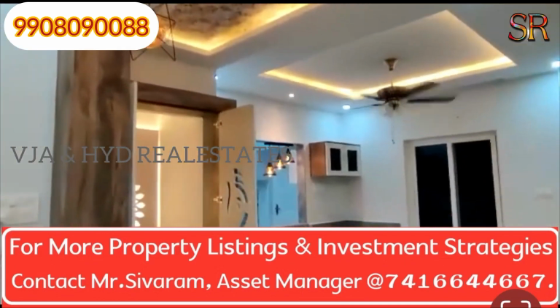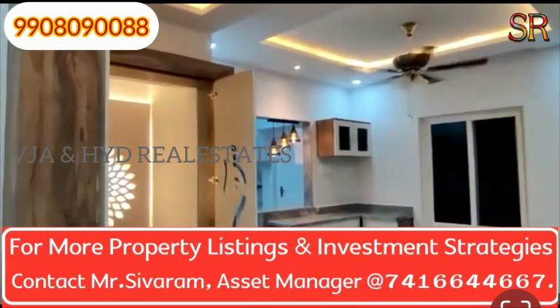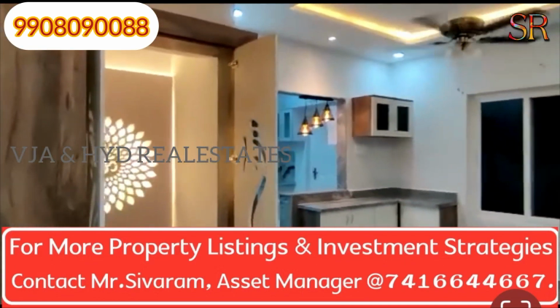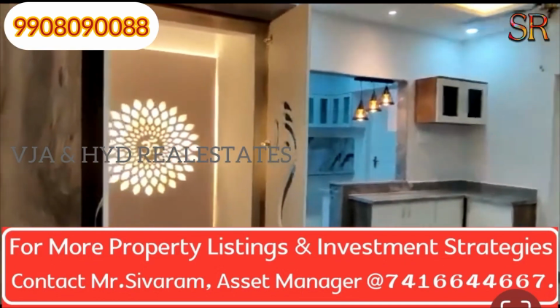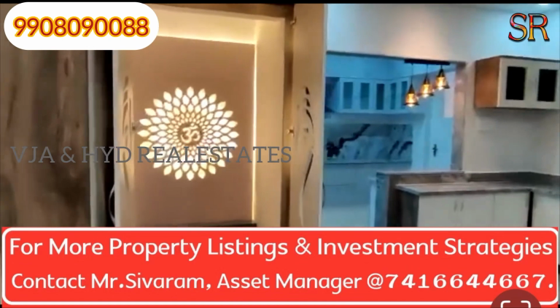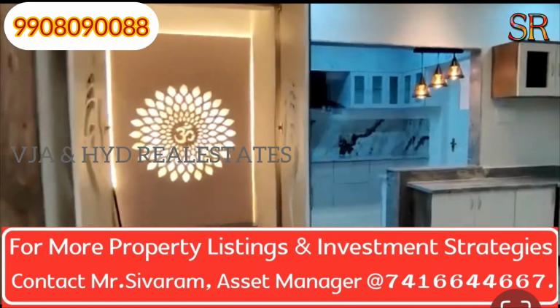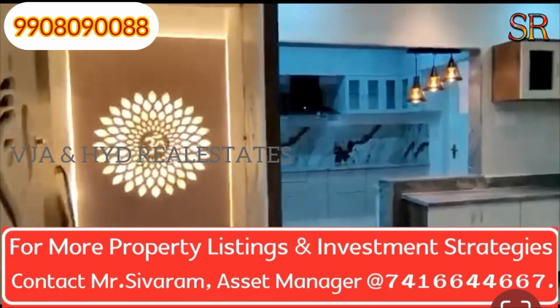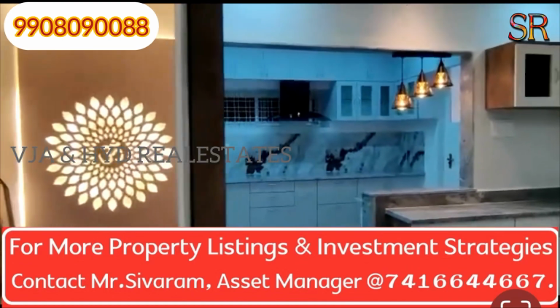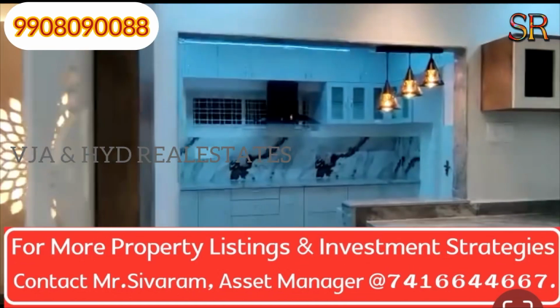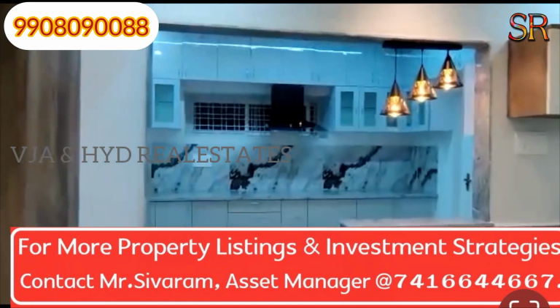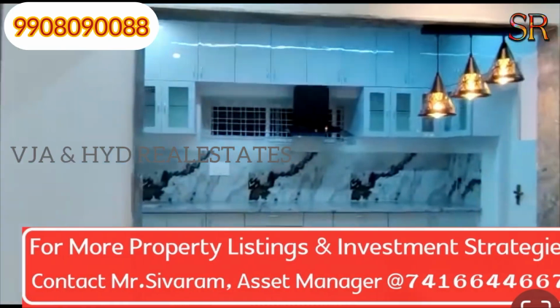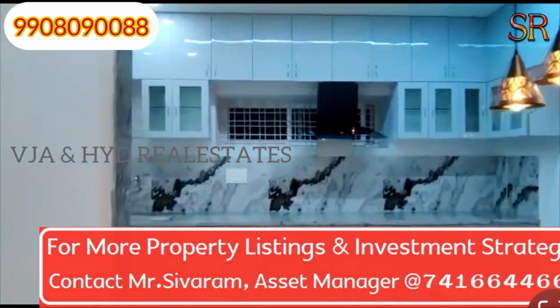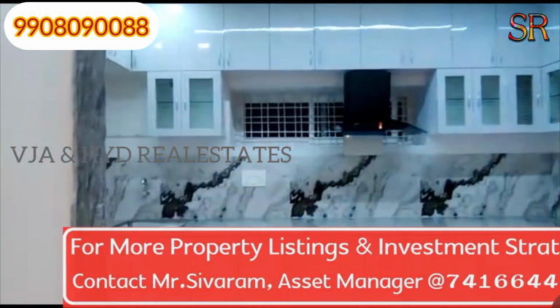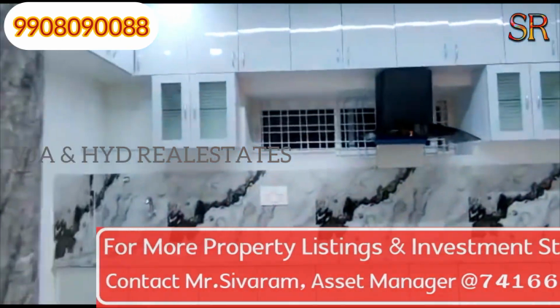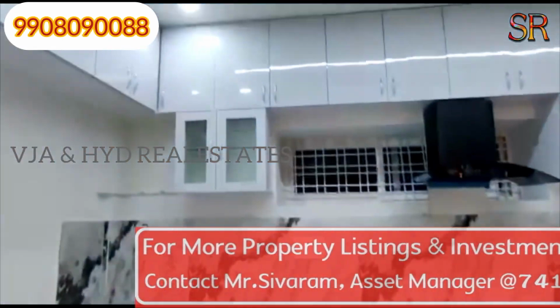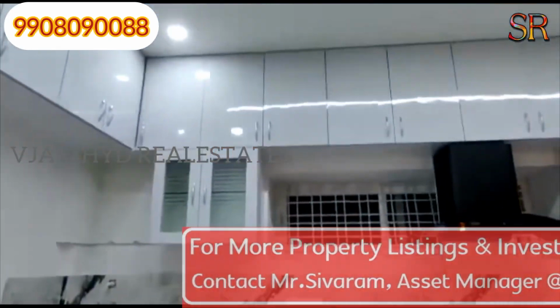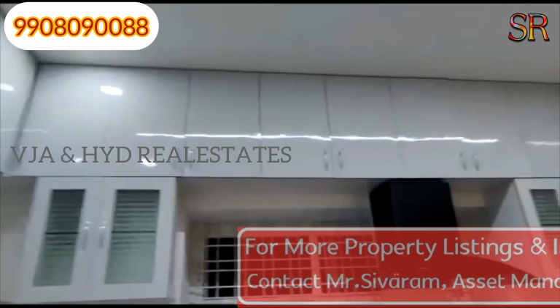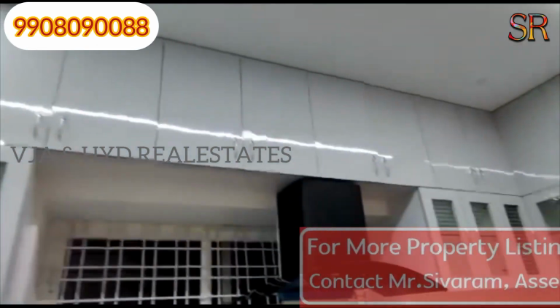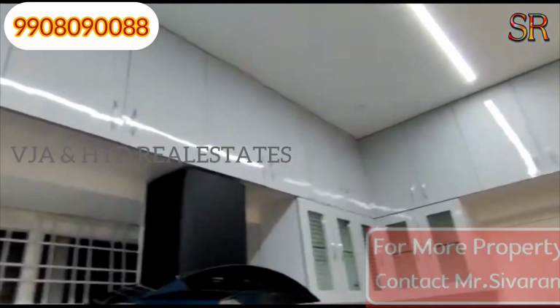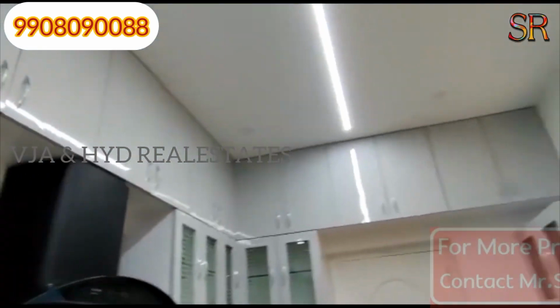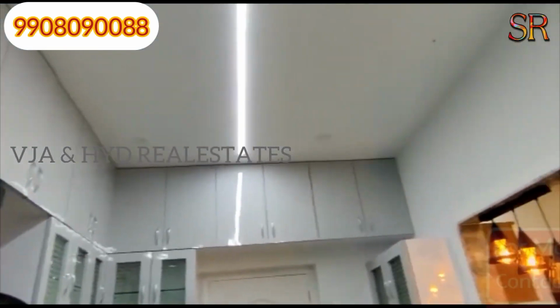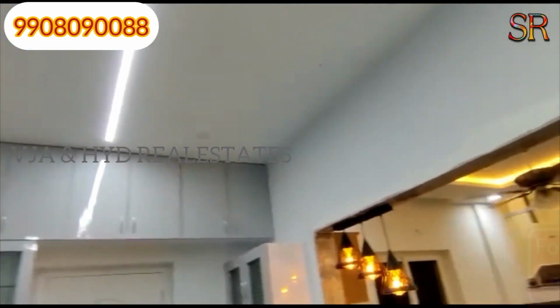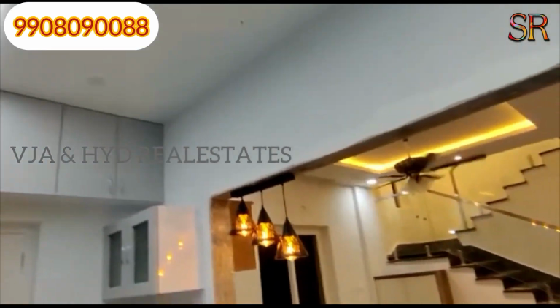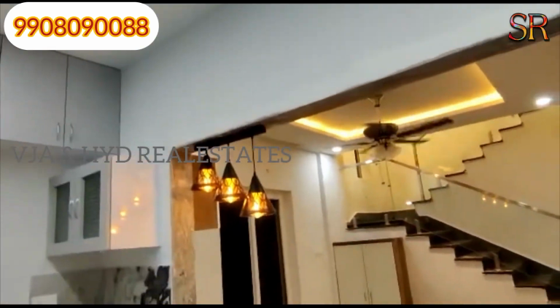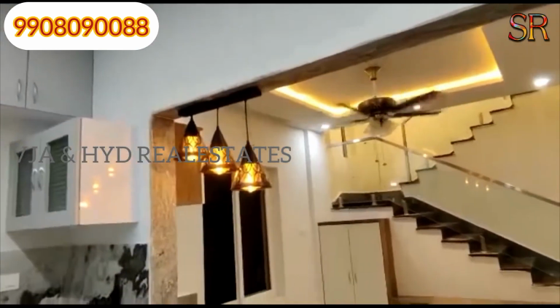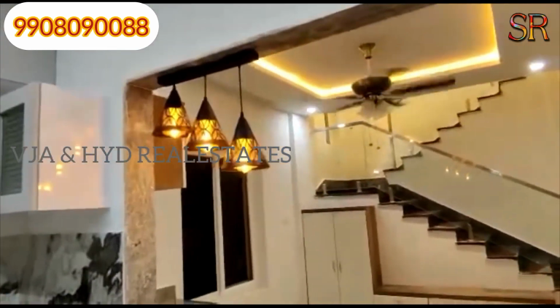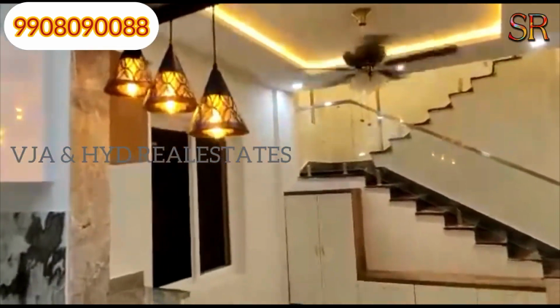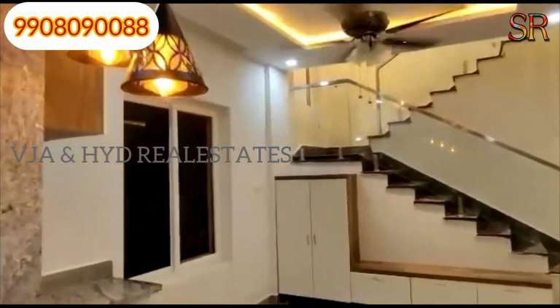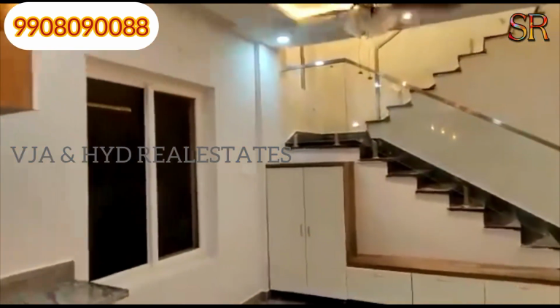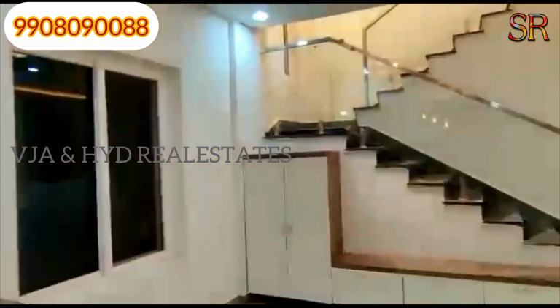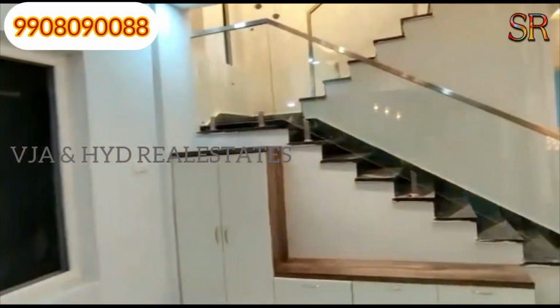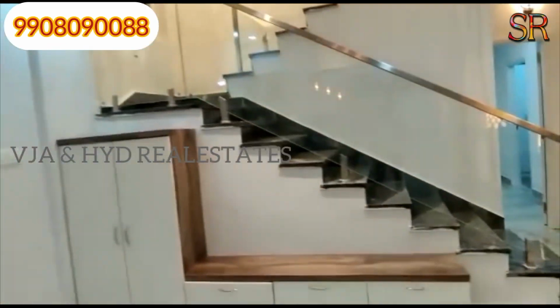This is the dining area. This is the living hall. There are modular kitchen racks. This is the staircase.